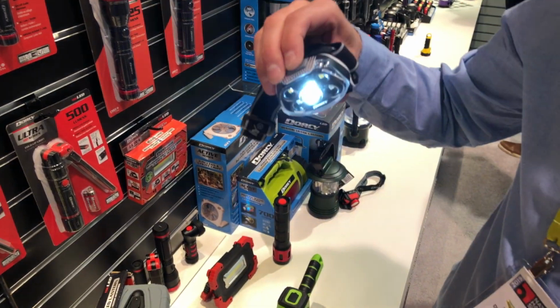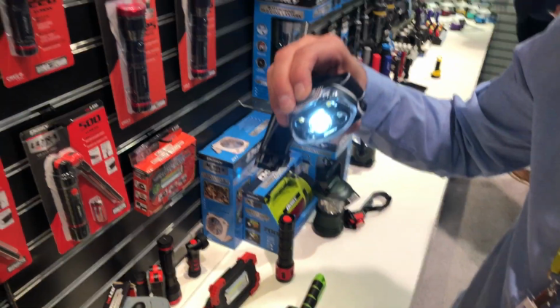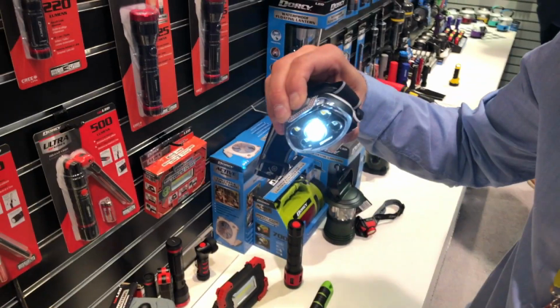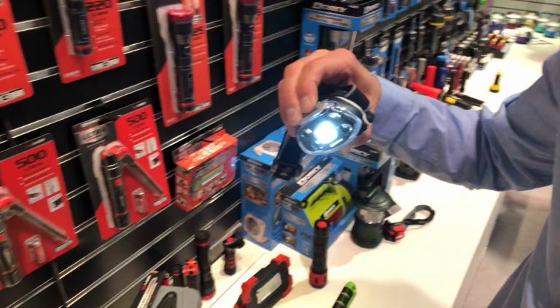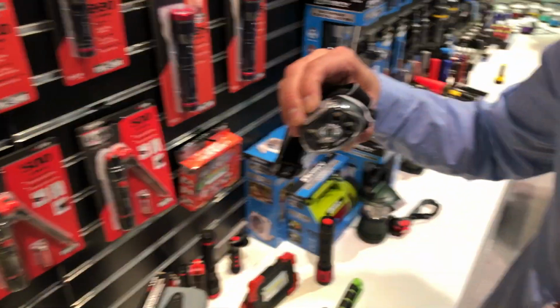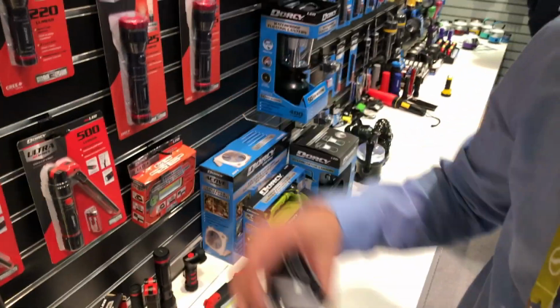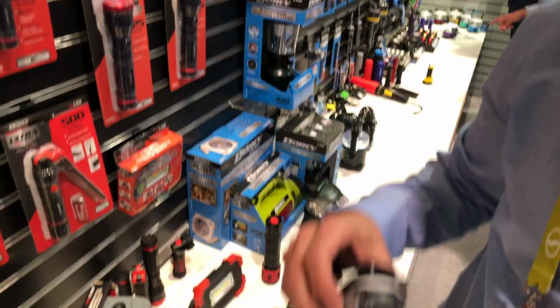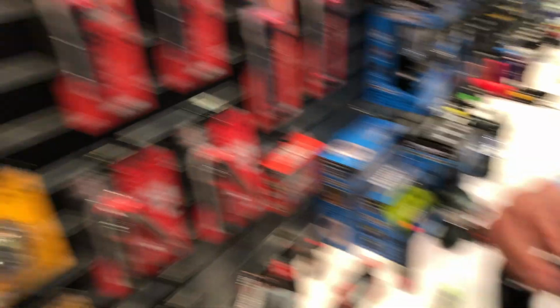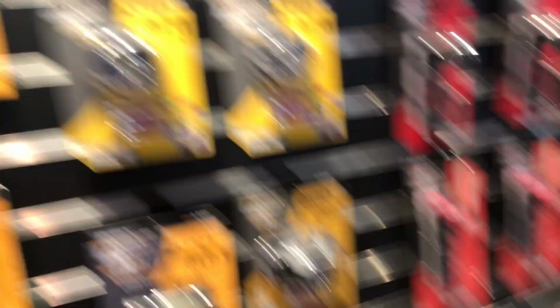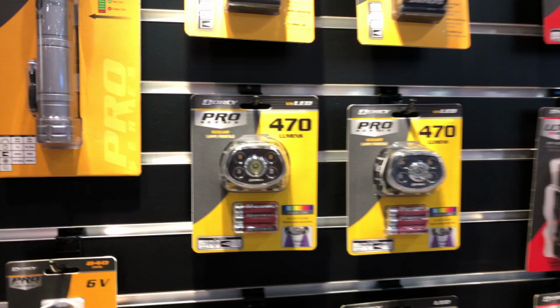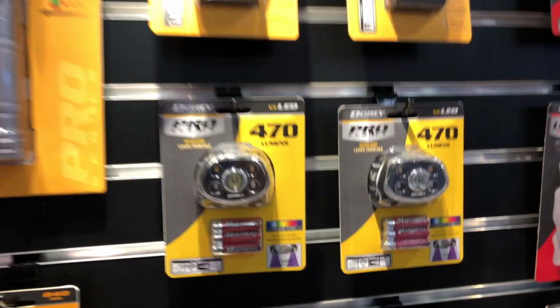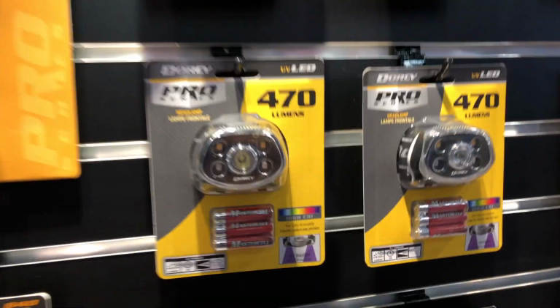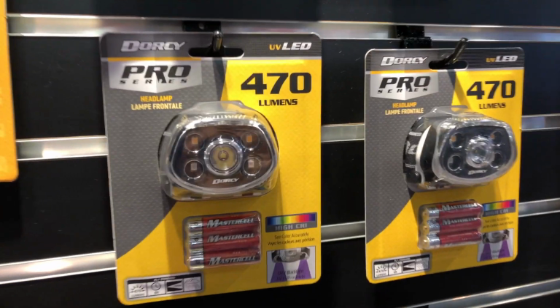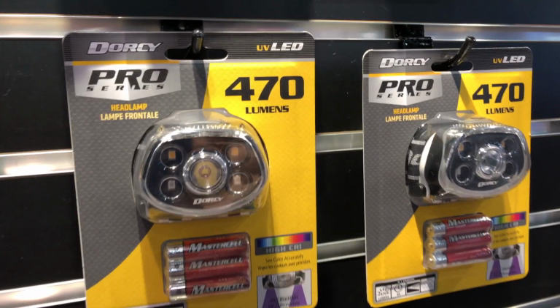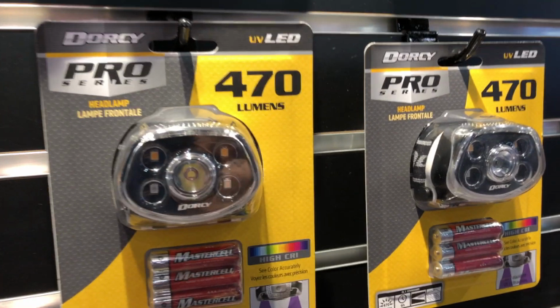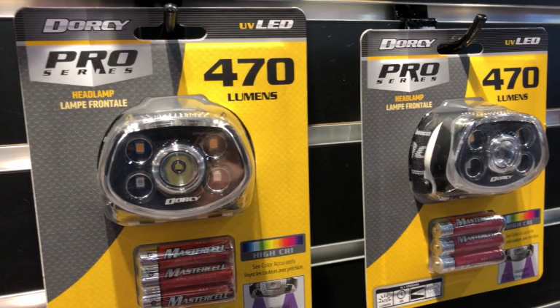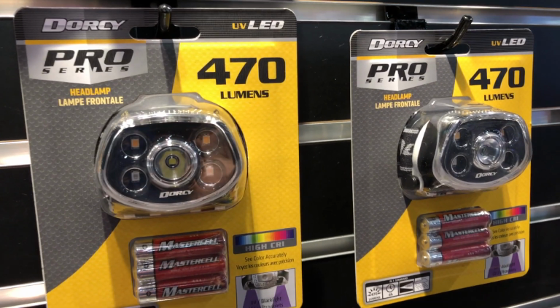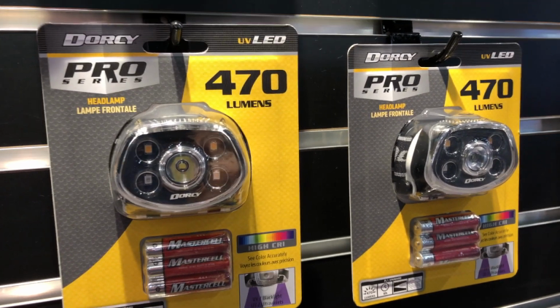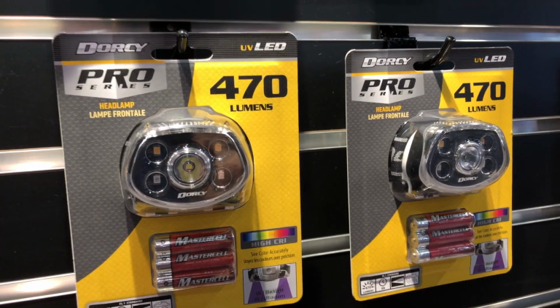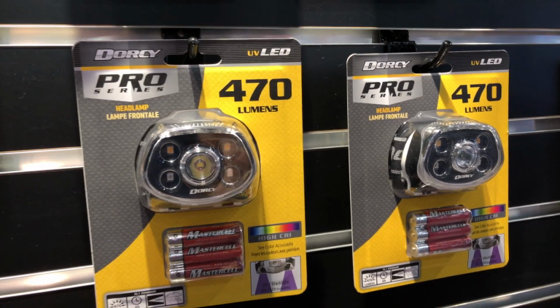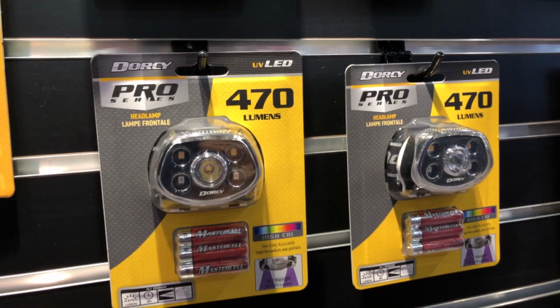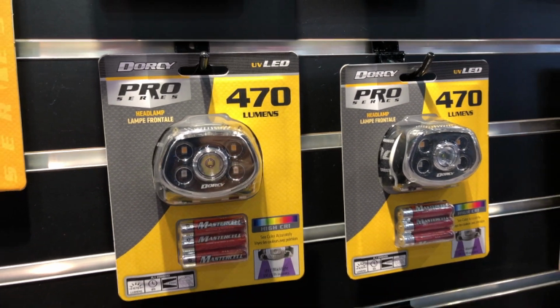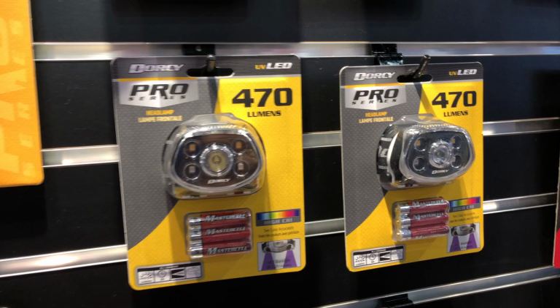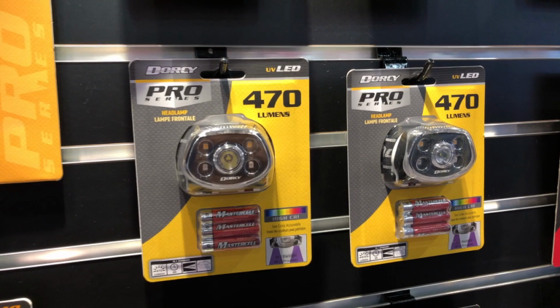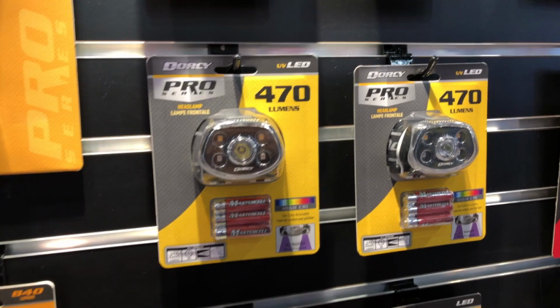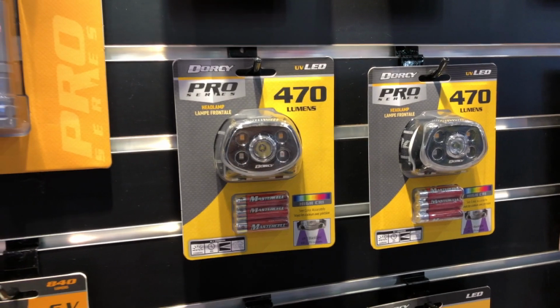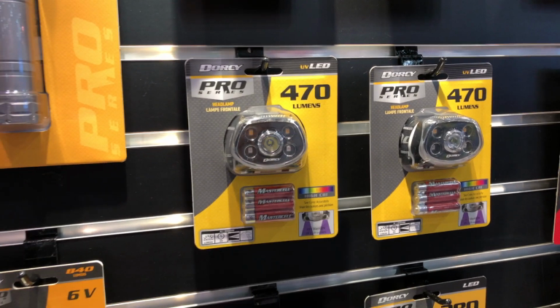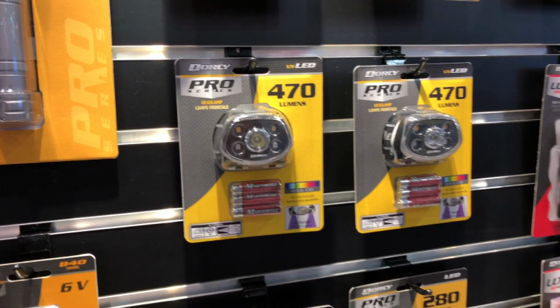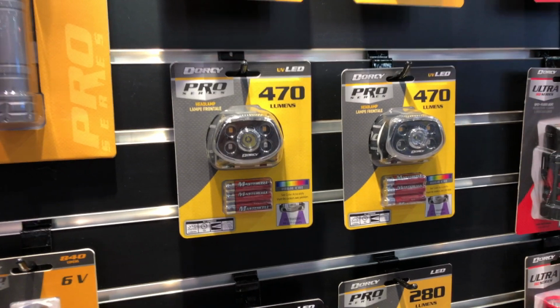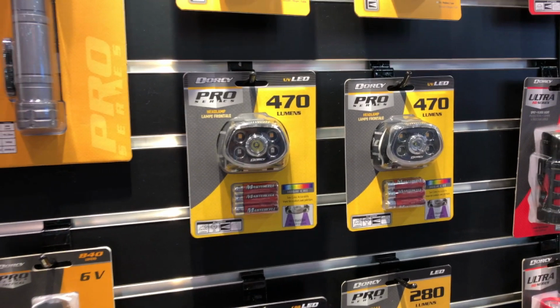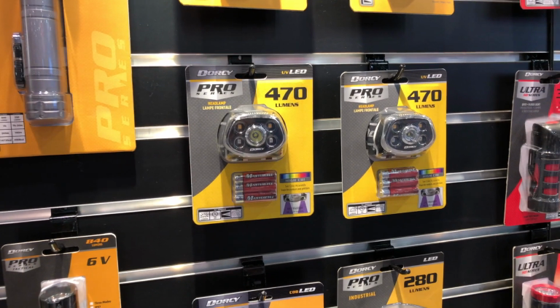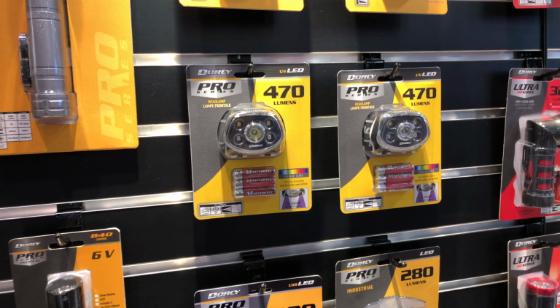Todd, if people want to find out more information or find a spot to buy, where can they go? Right now you can go to Dorsey.com. These are some of our newer items that we're showing at the show, and you'll end up seeing them roll out in retailers throughout the country as they get brought up.